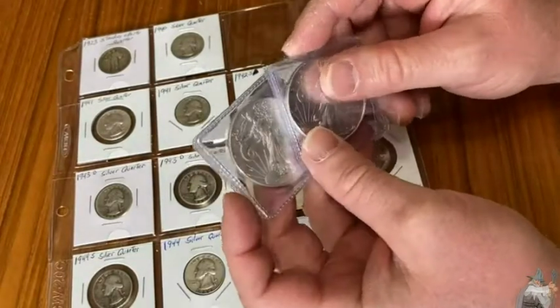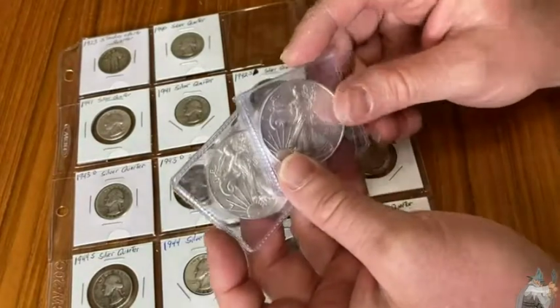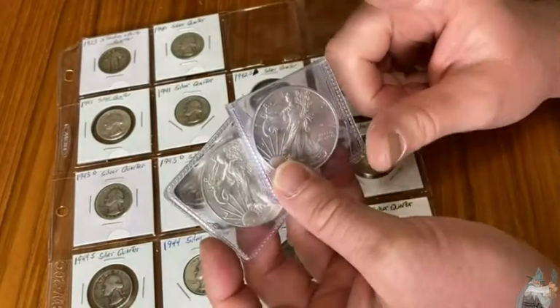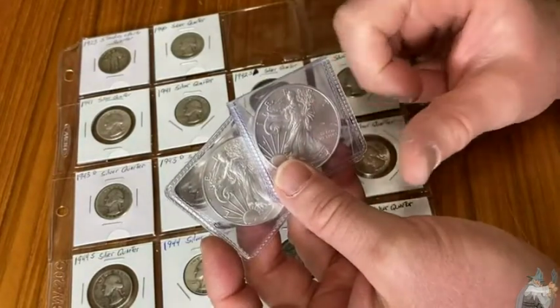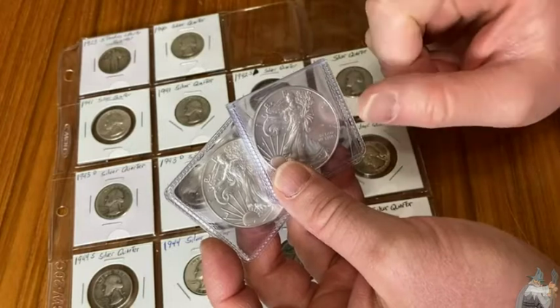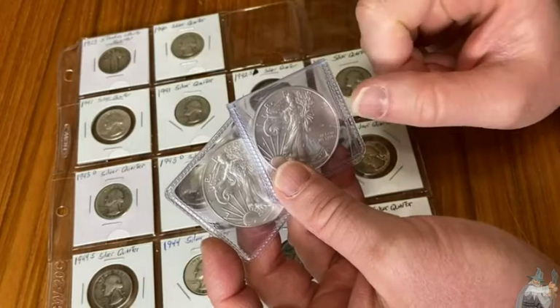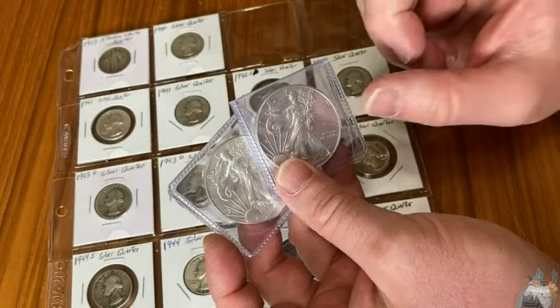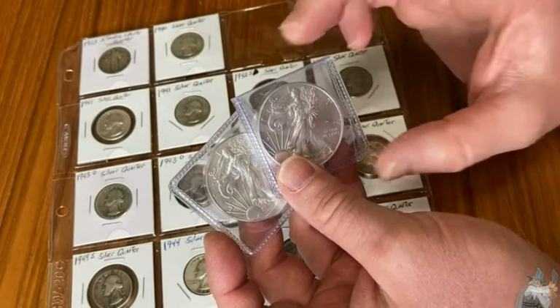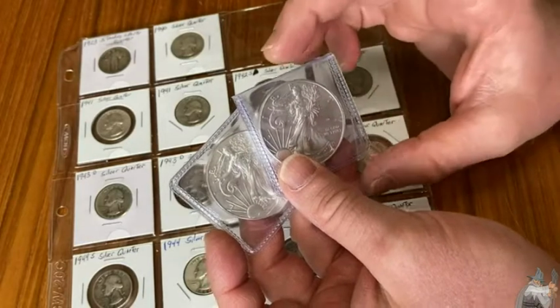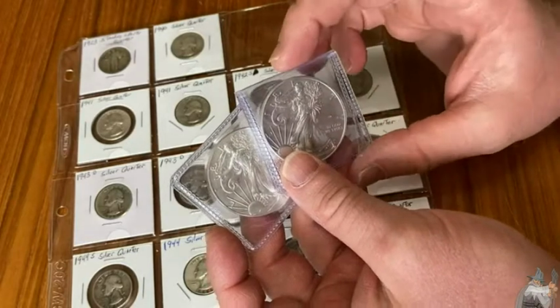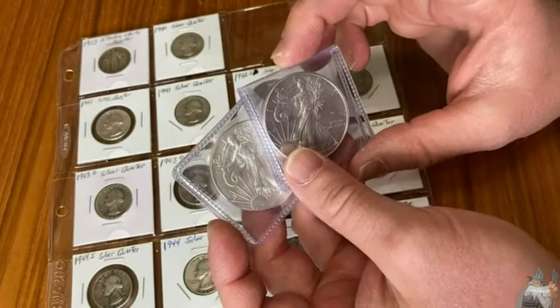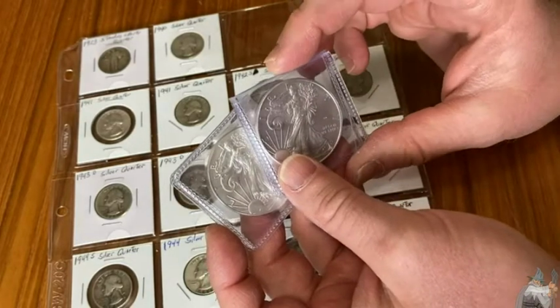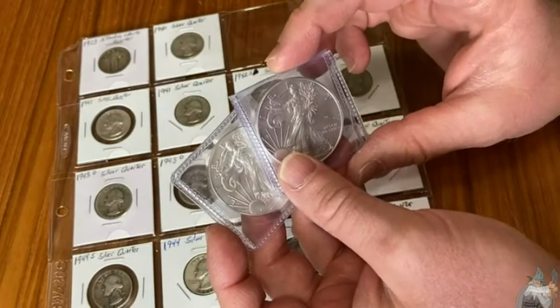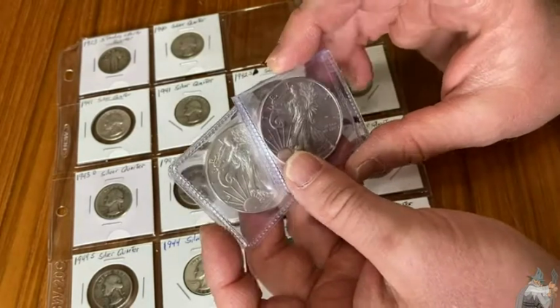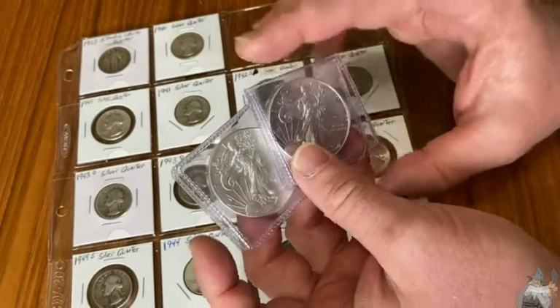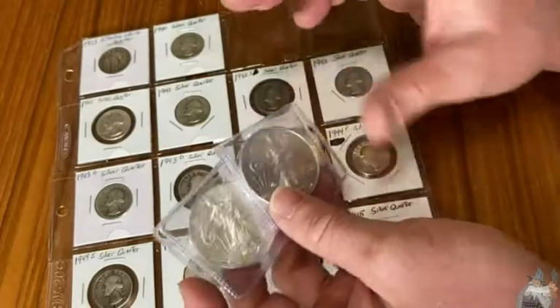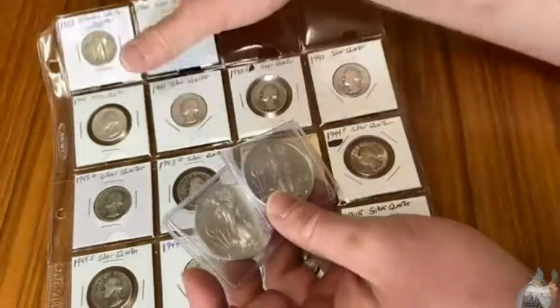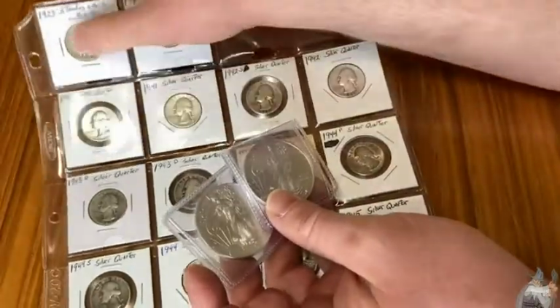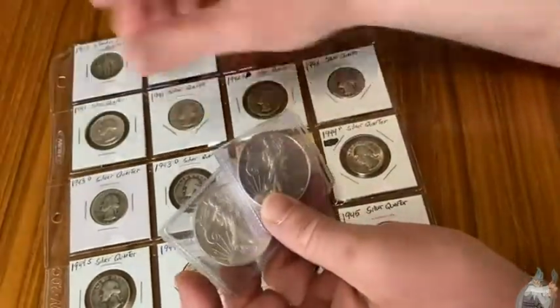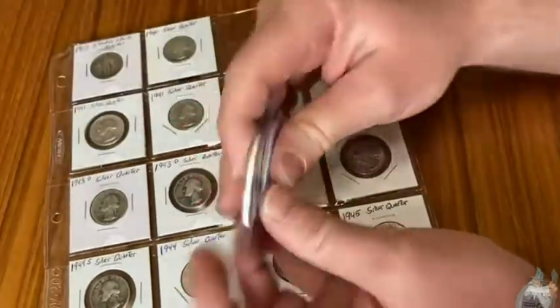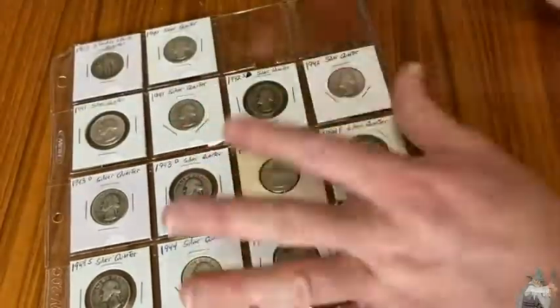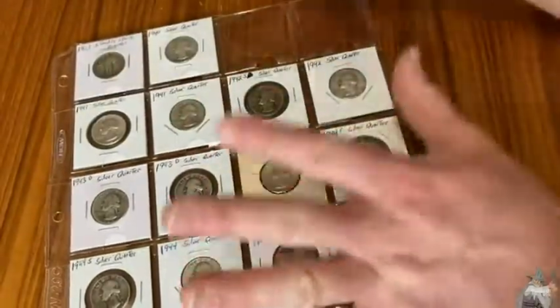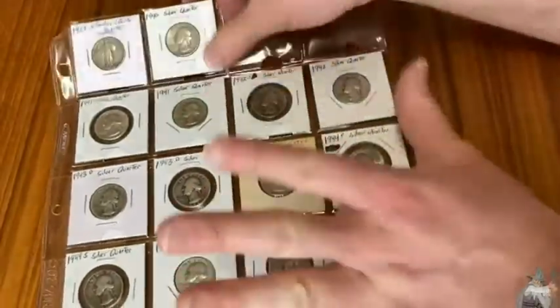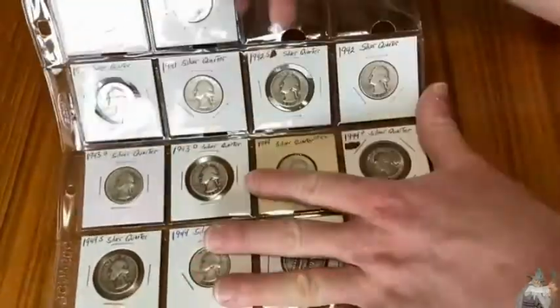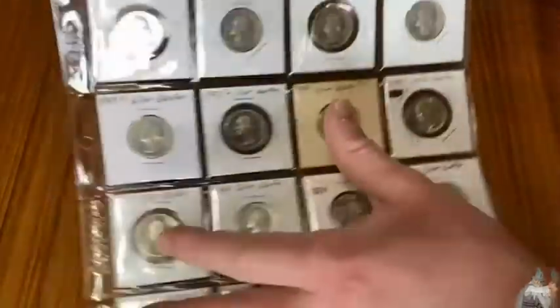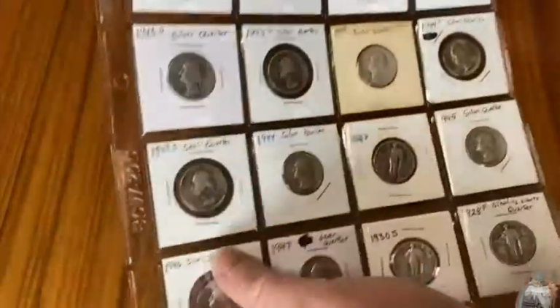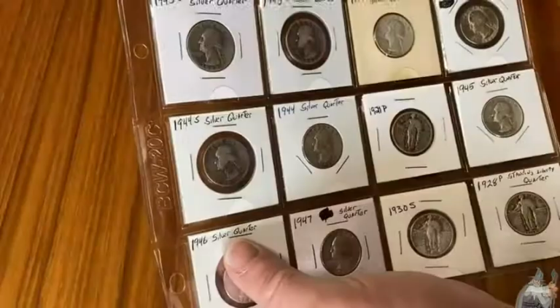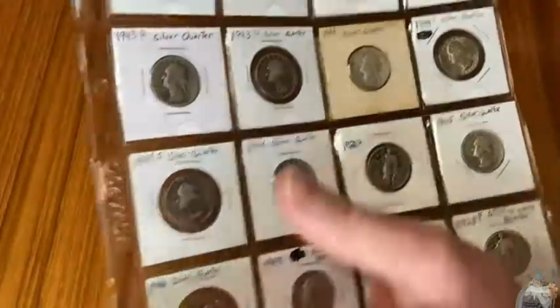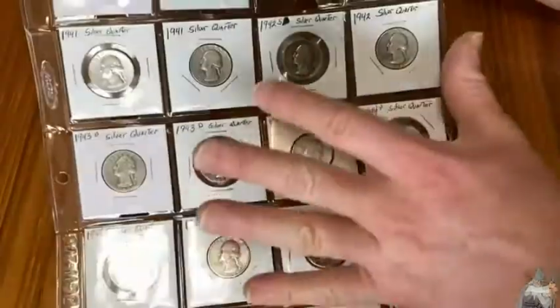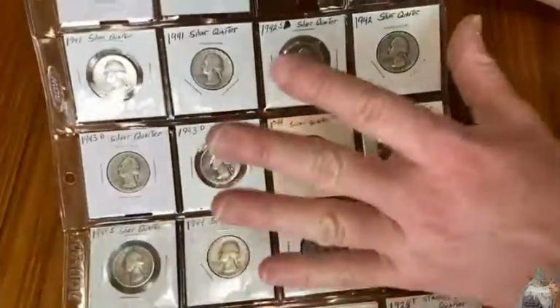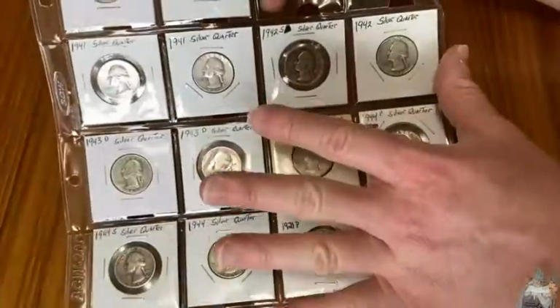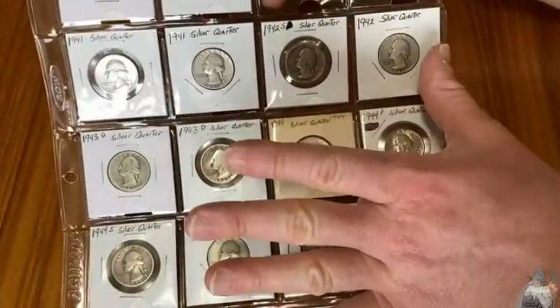I believe these eagles are bigger than Morgan dollars, so the silver dollar-sized ones are big enough. Anyways, great pages. I'm pretty sure they're free of anything bad.